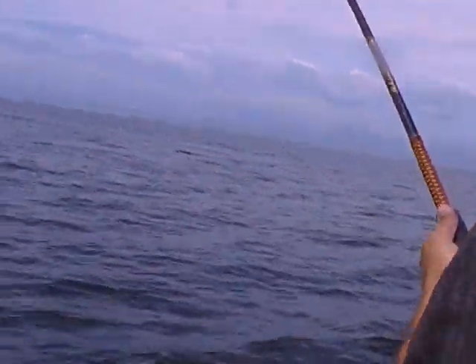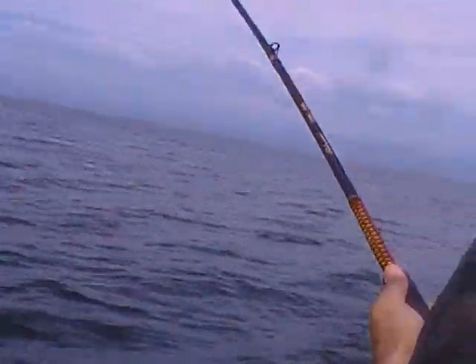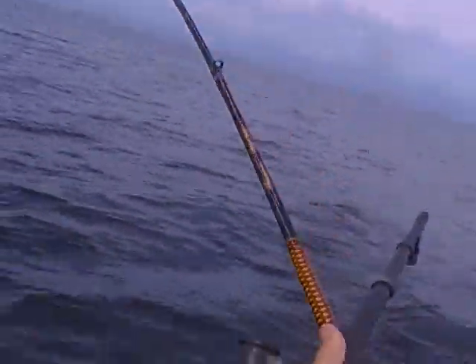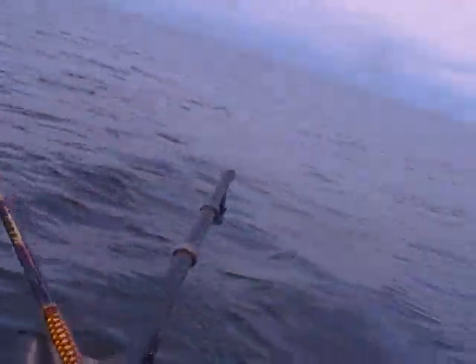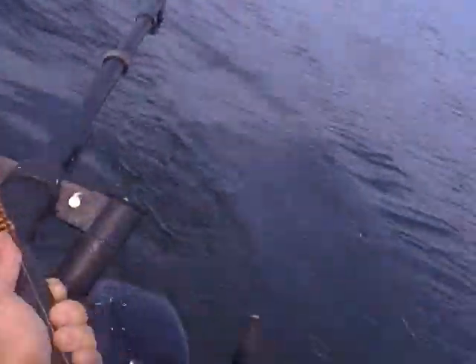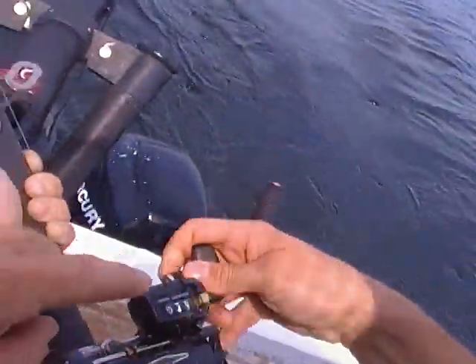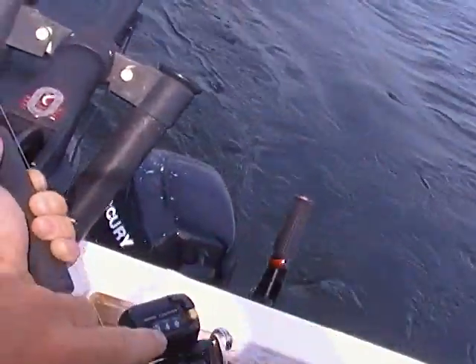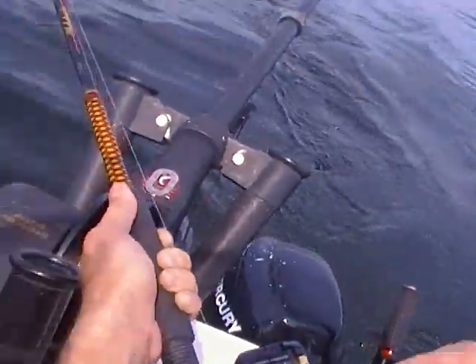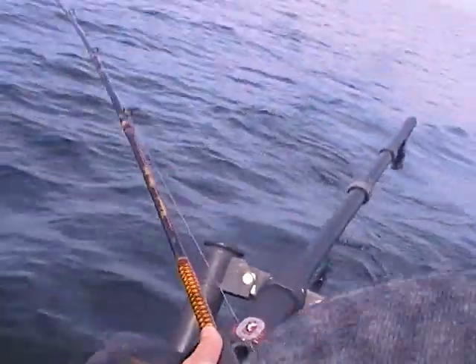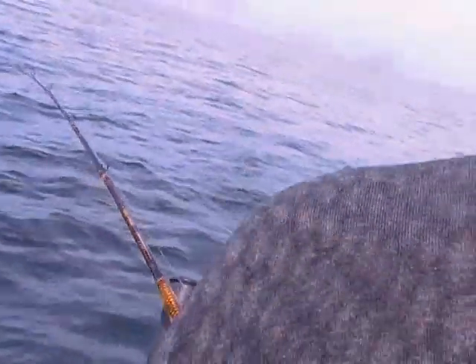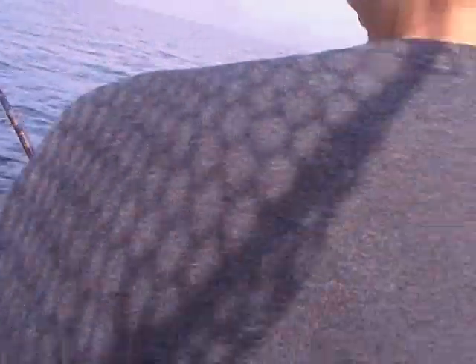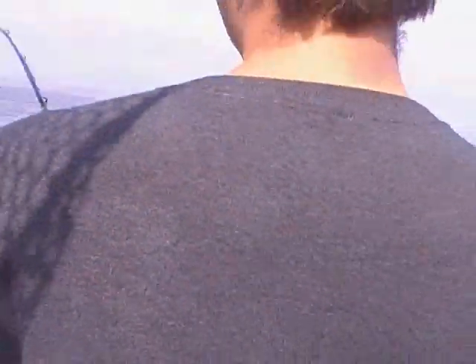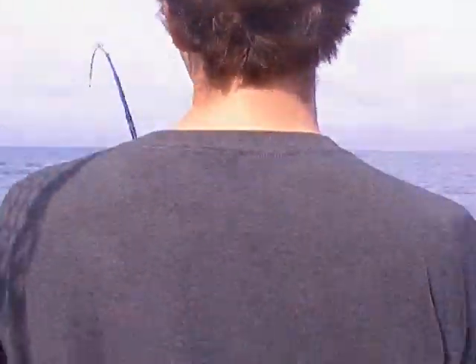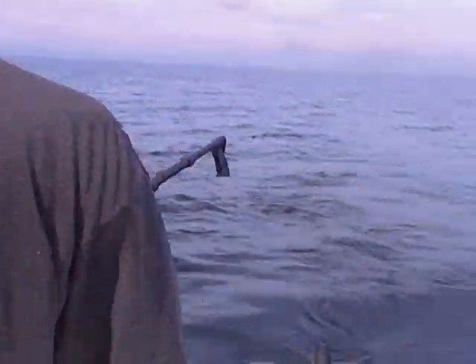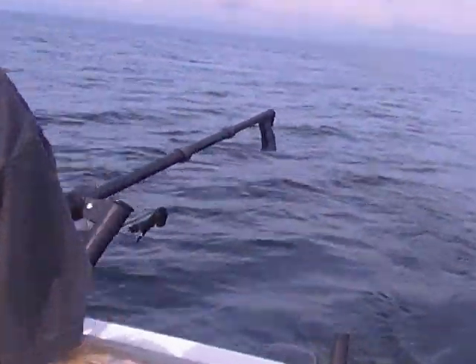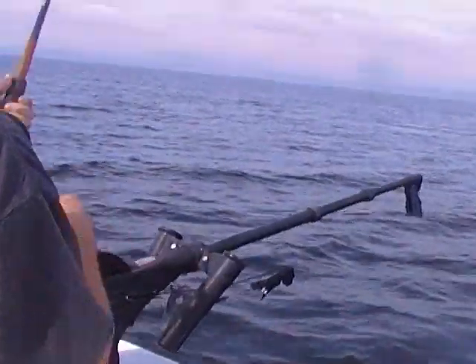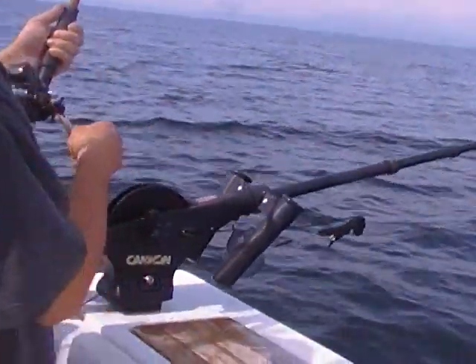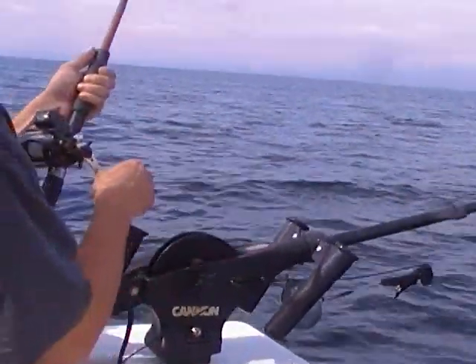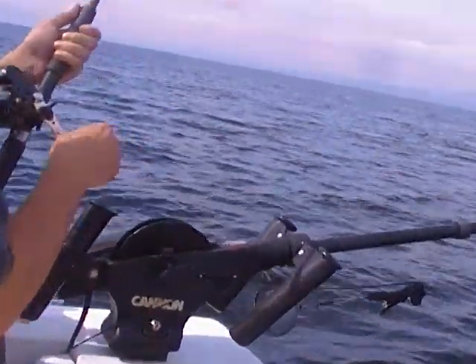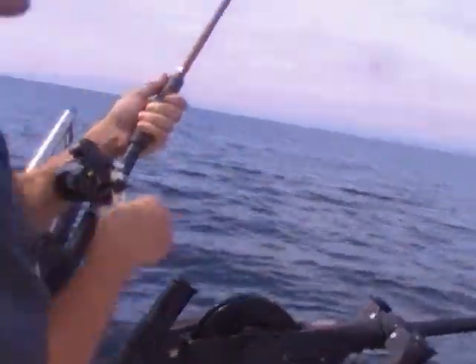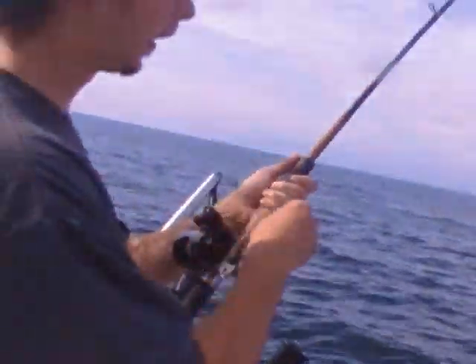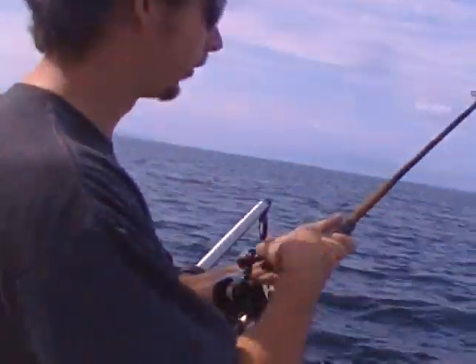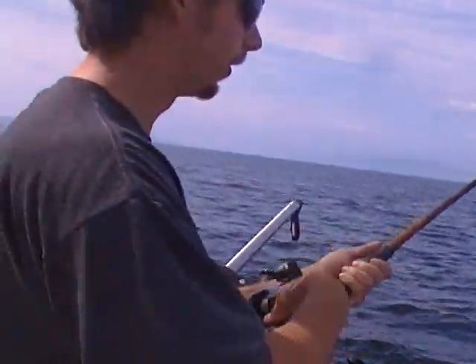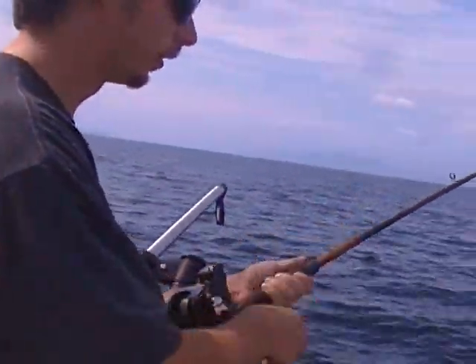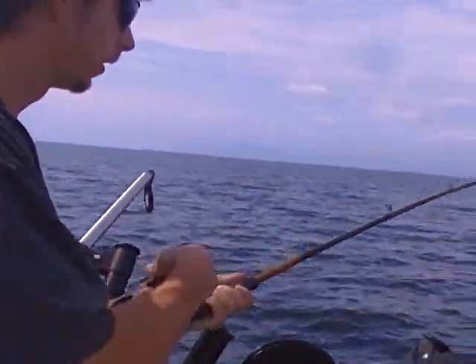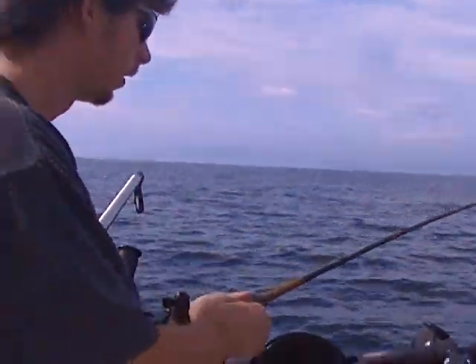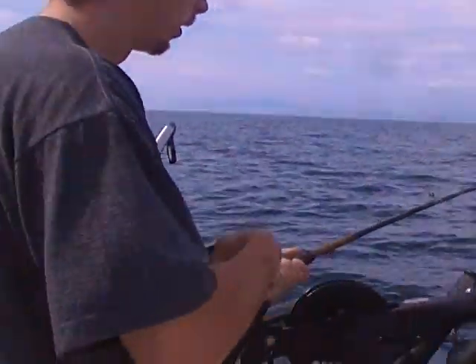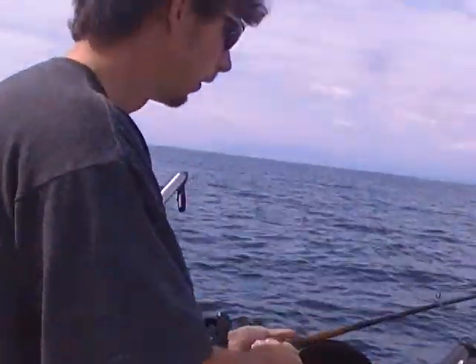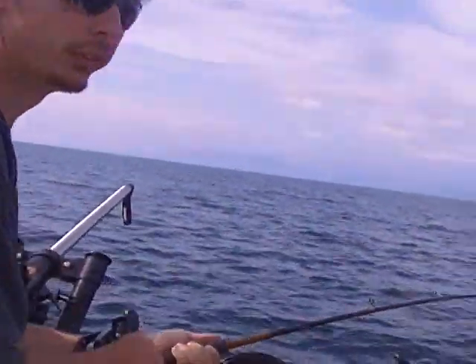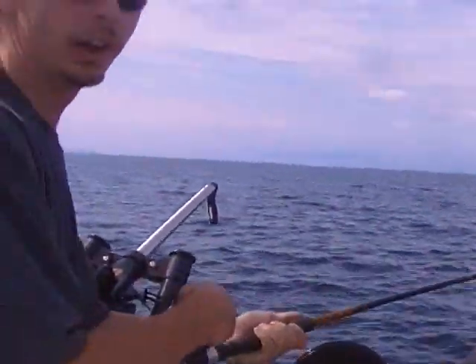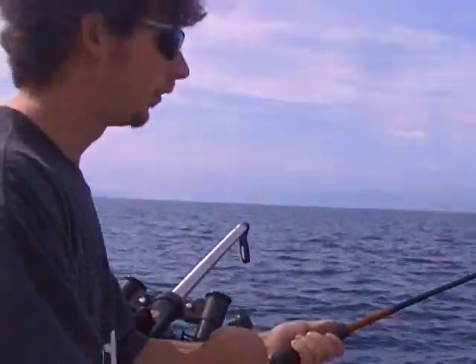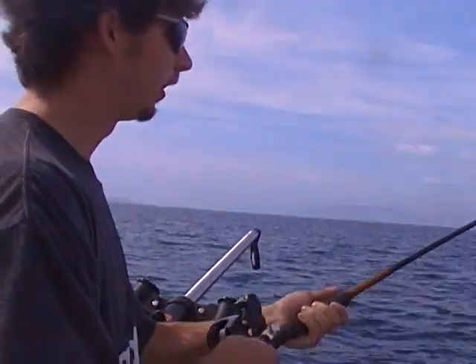There's a line counter on the reel. You're 46 feet down still. I didn't reset that one to zero, did you? No. That one said 114.